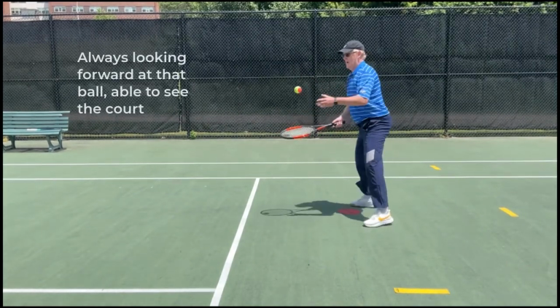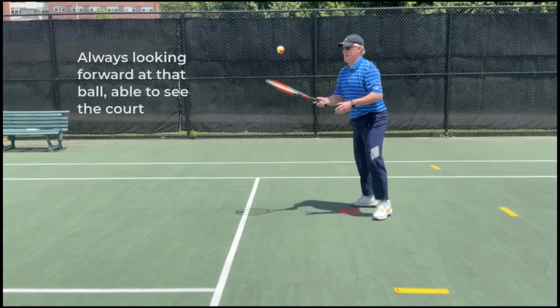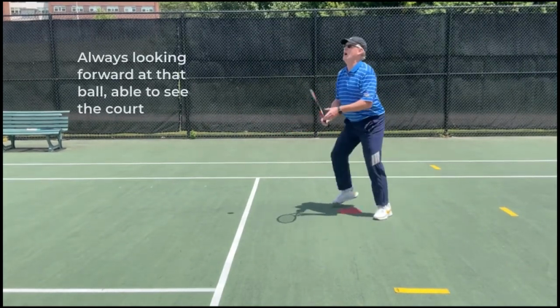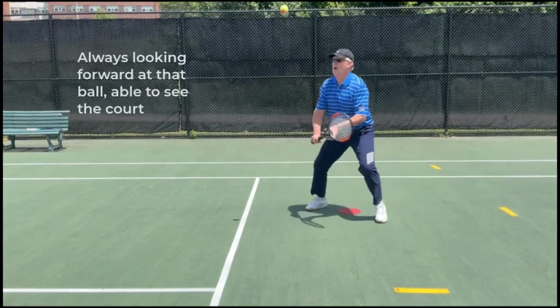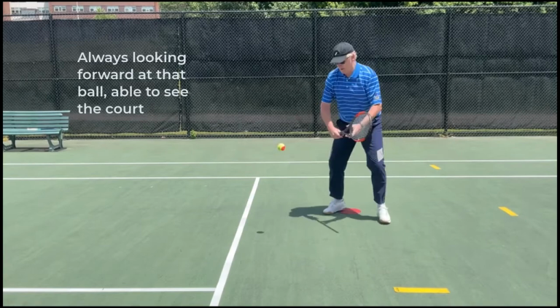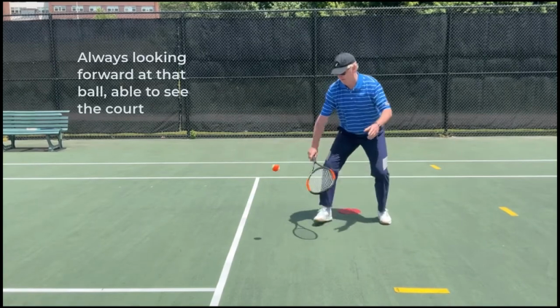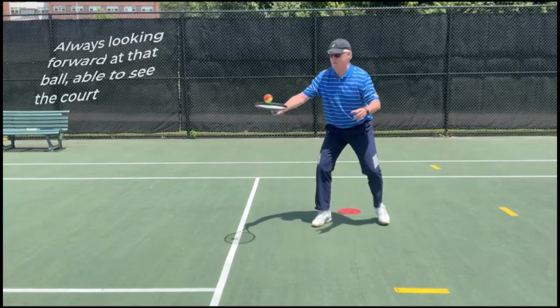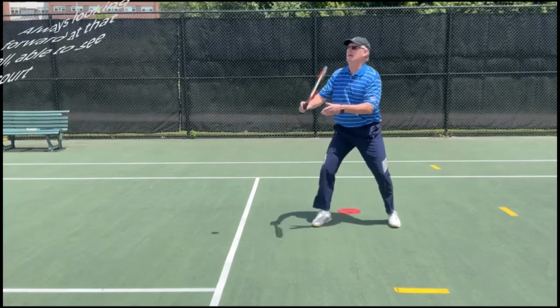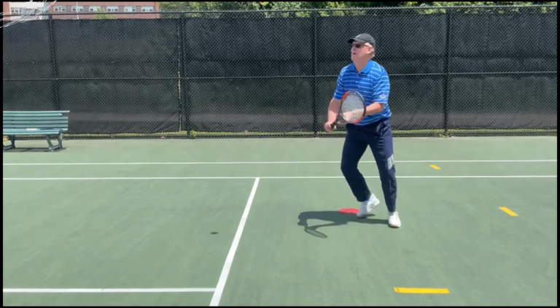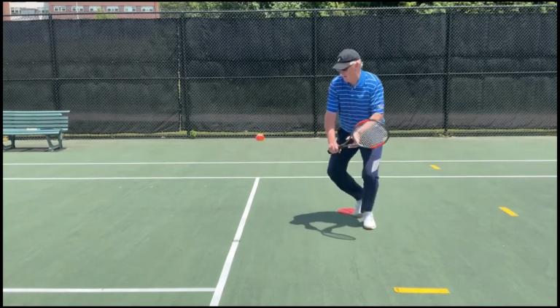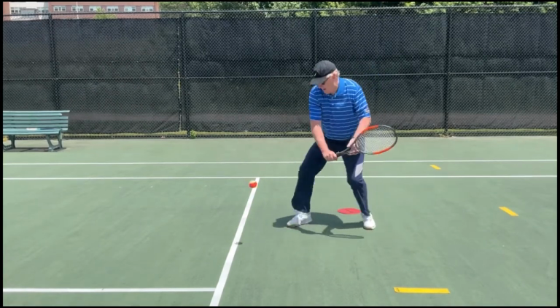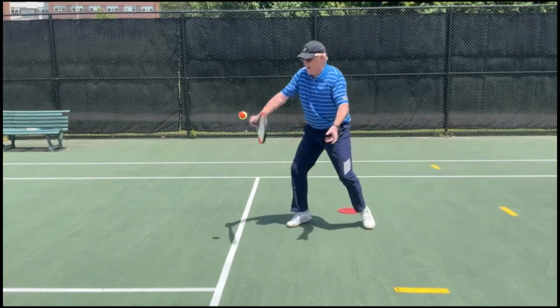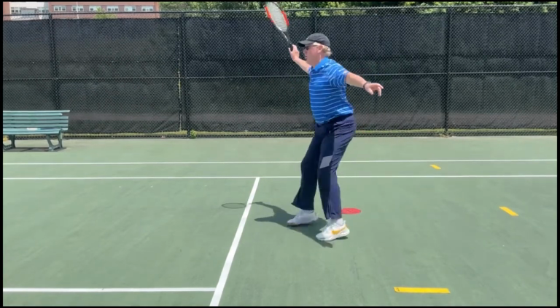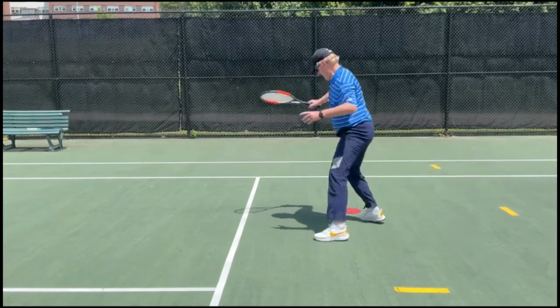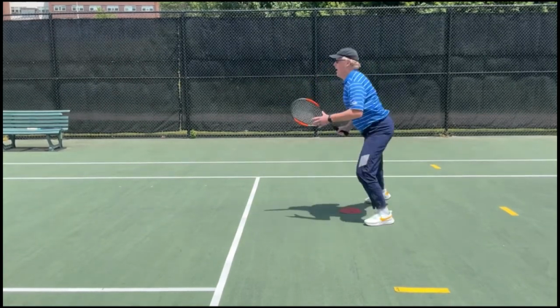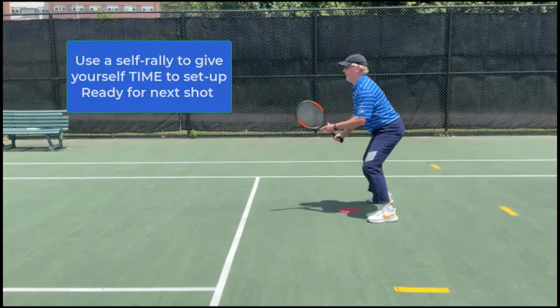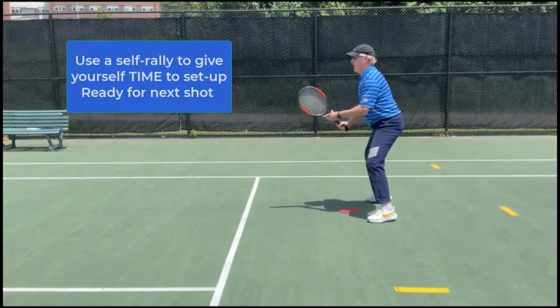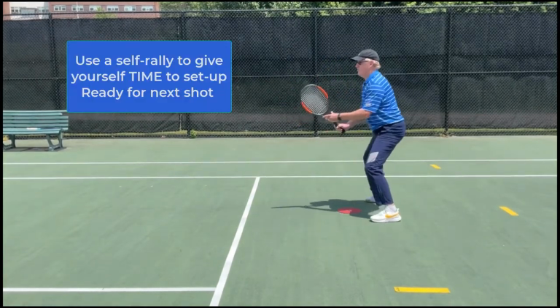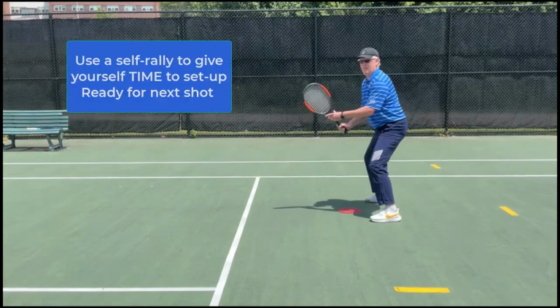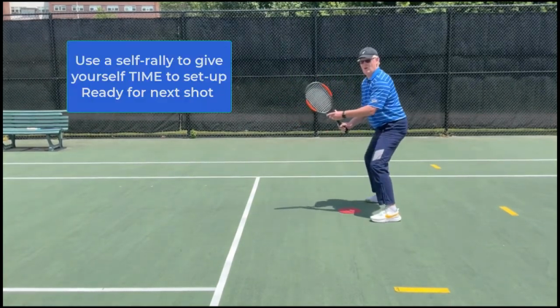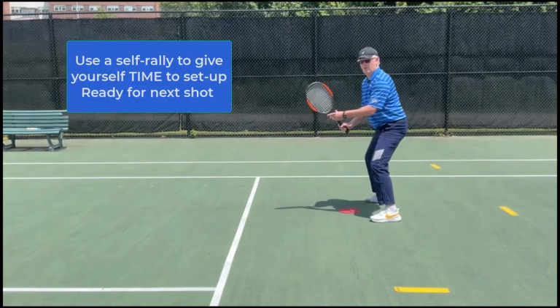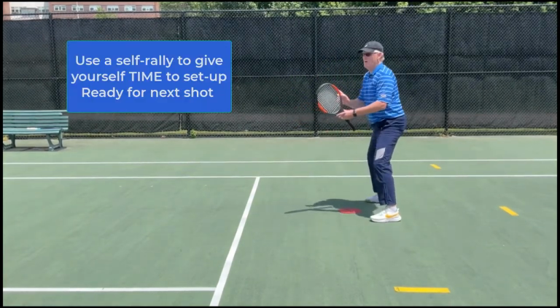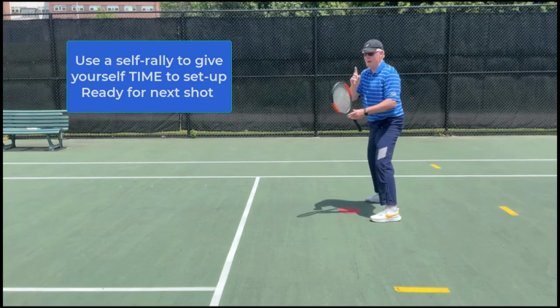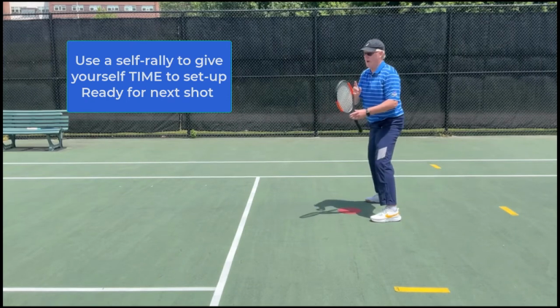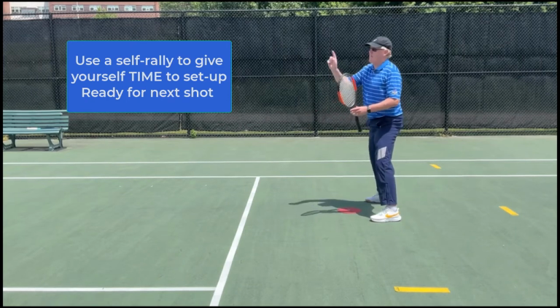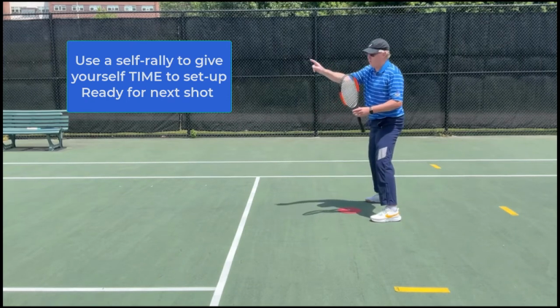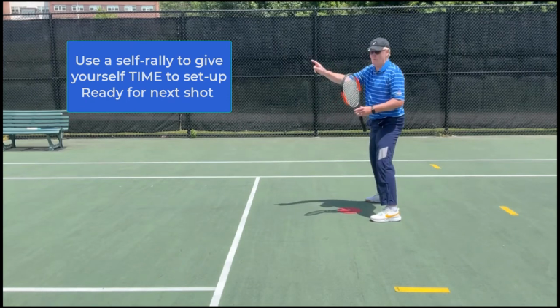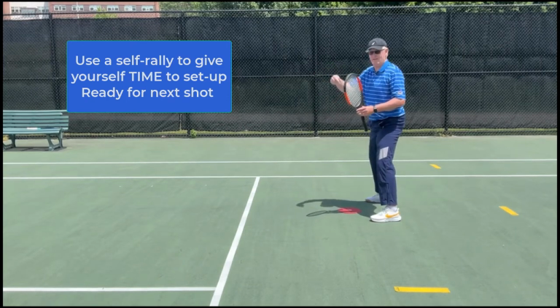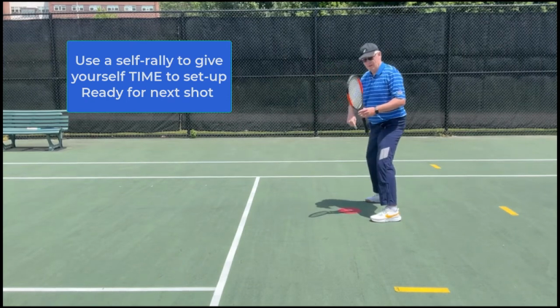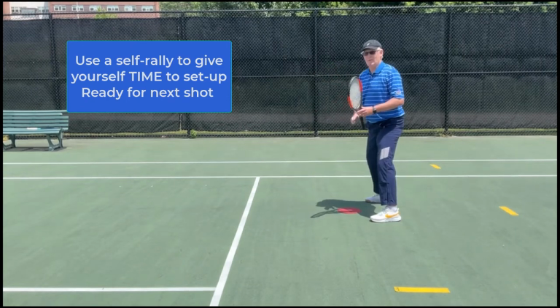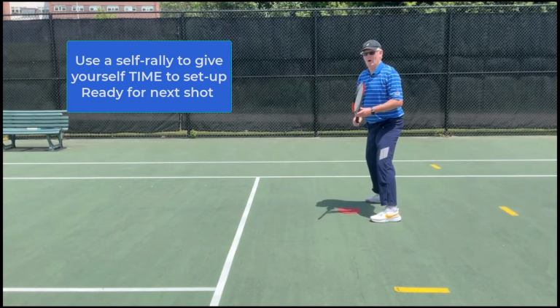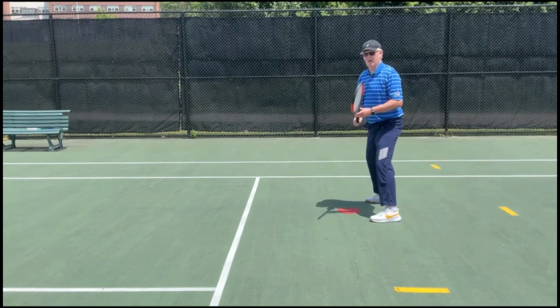If I need time, I can do a self rally — hit the shot and back there, ready for the next shot. Remember, before the ball bounces, back to home base.